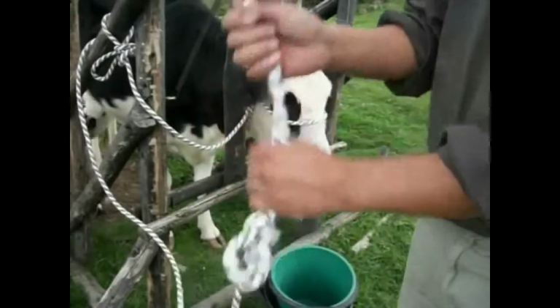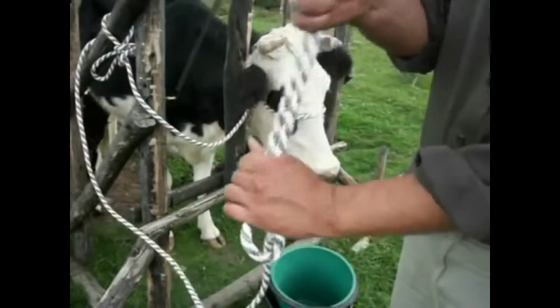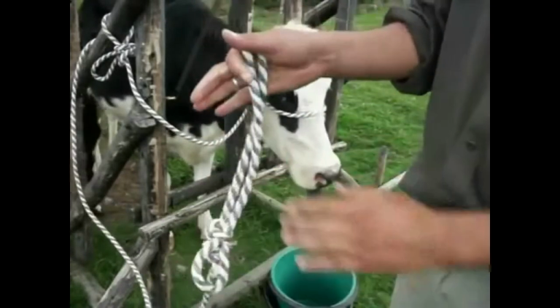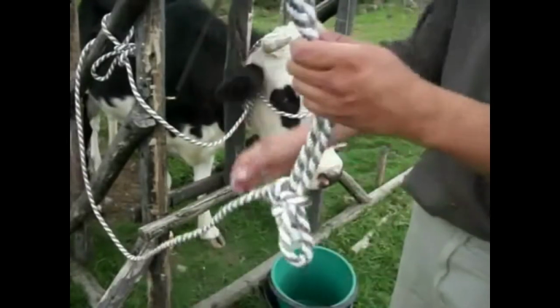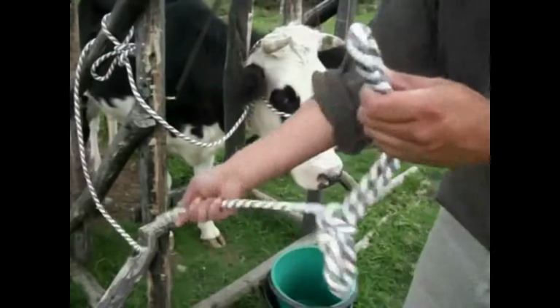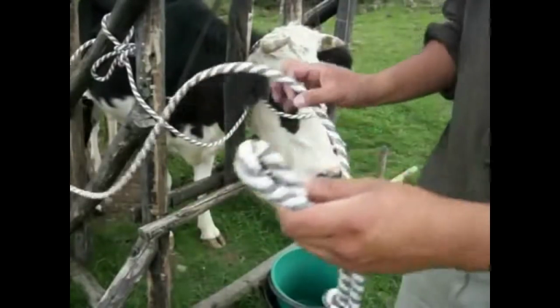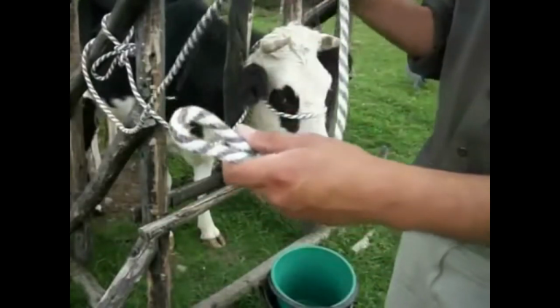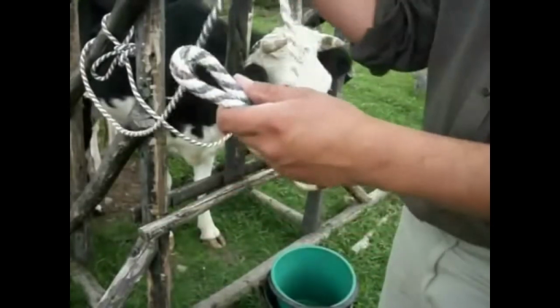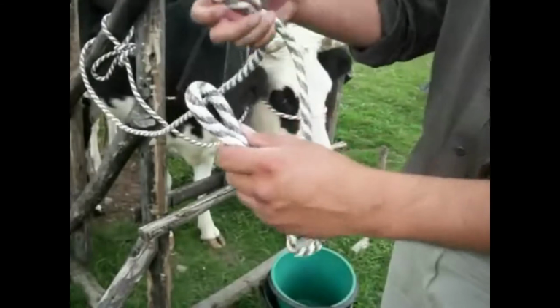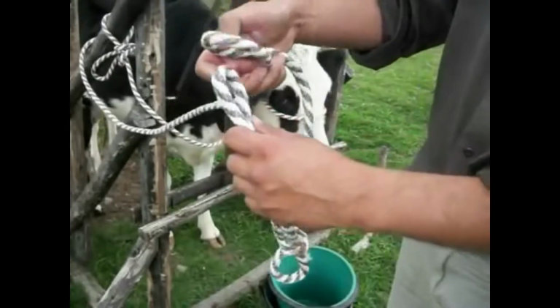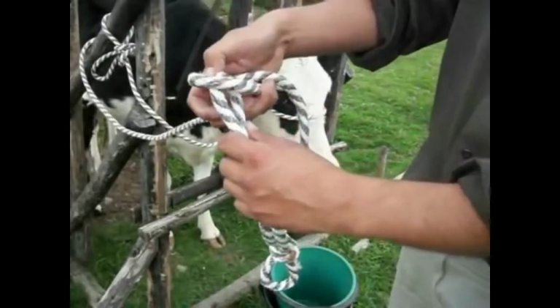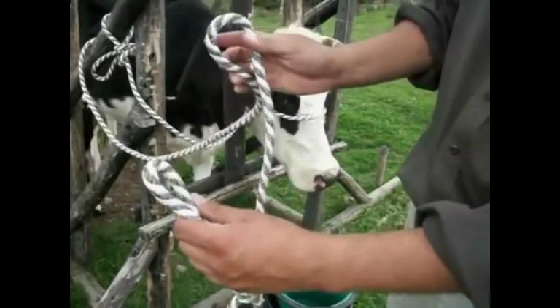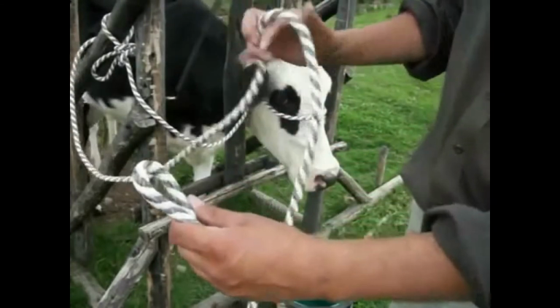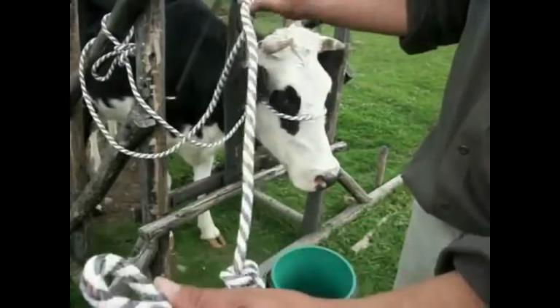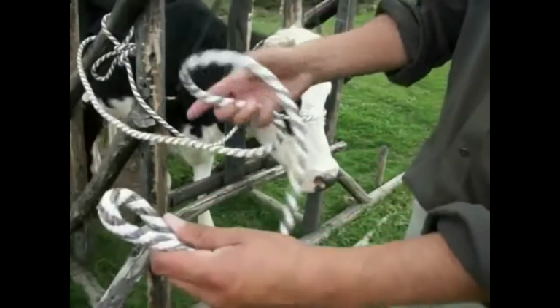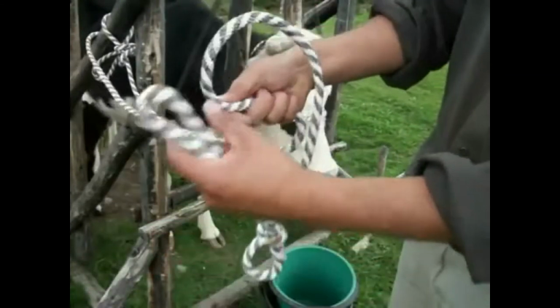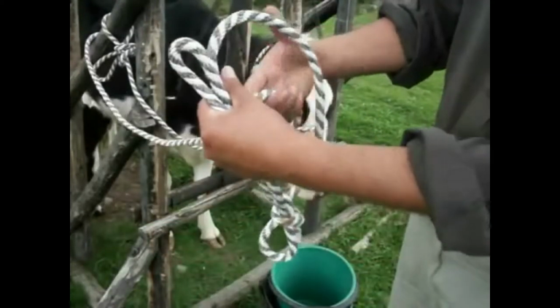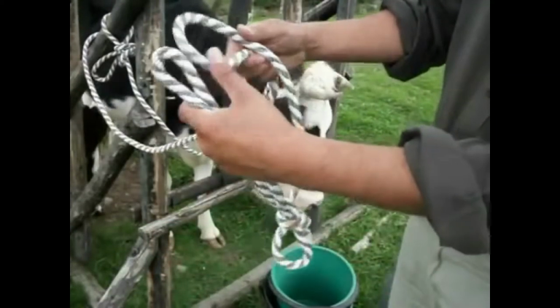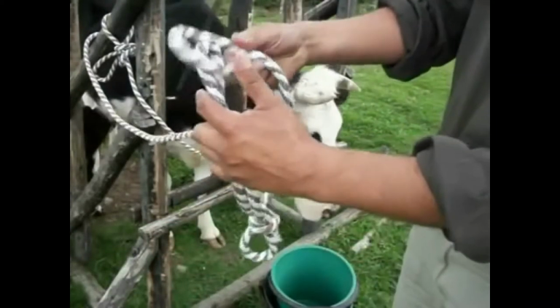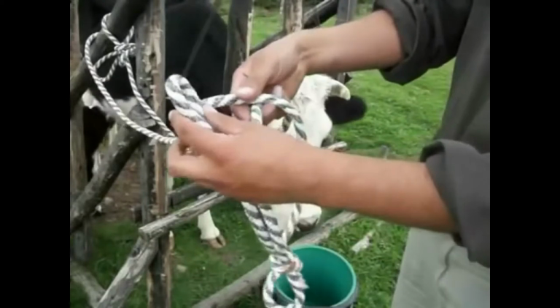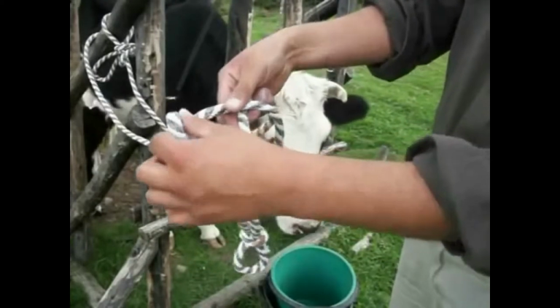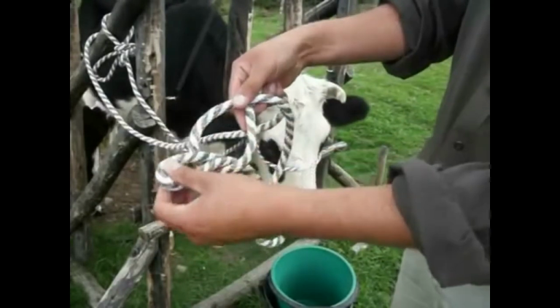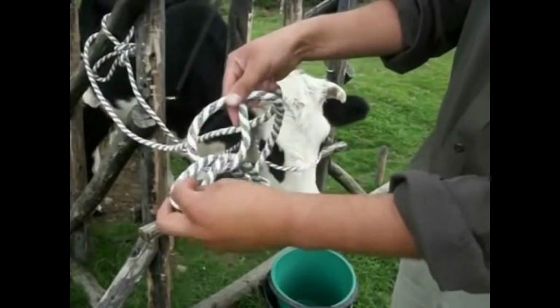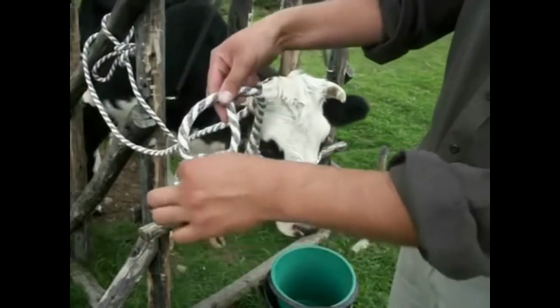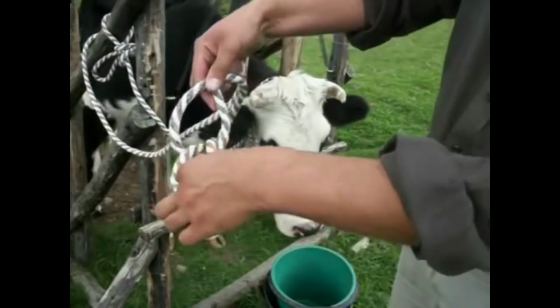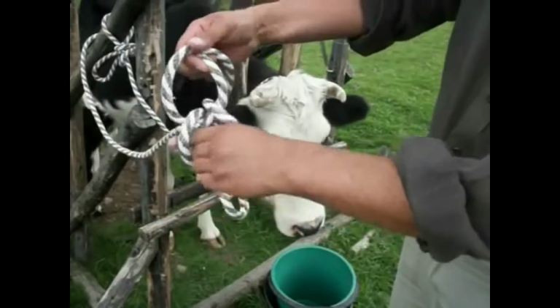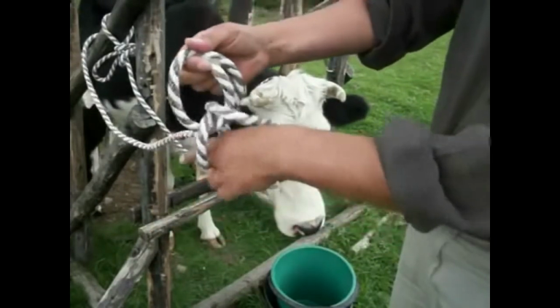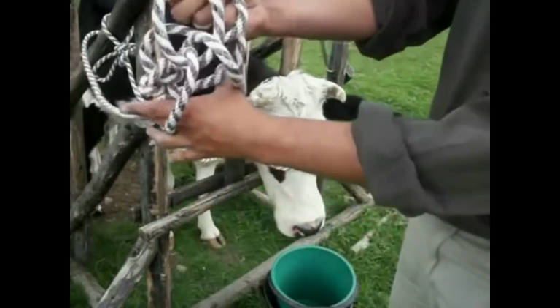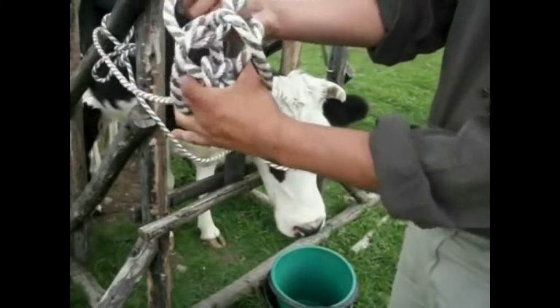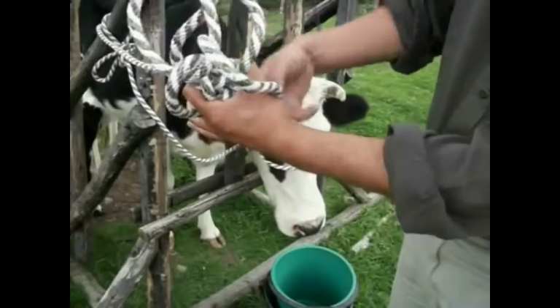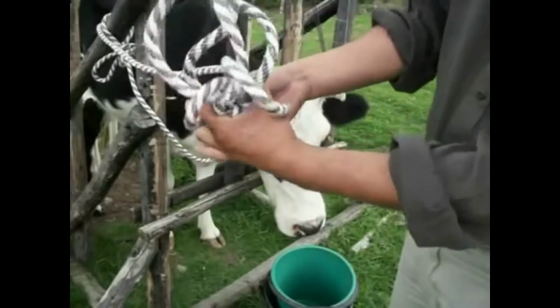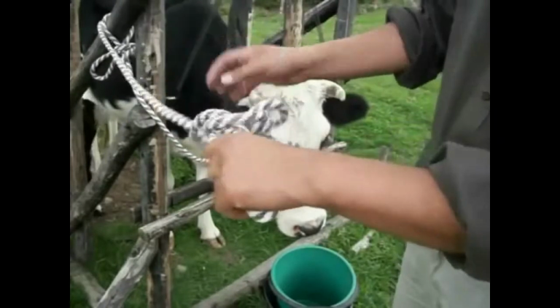At the other end, we are going to make a knot of the same type around the bend, putting the hand through this hole to grab and bring all that we have done so far through the loop.